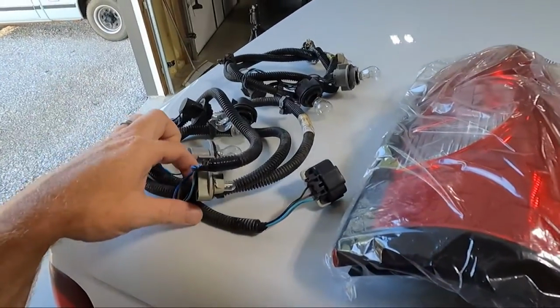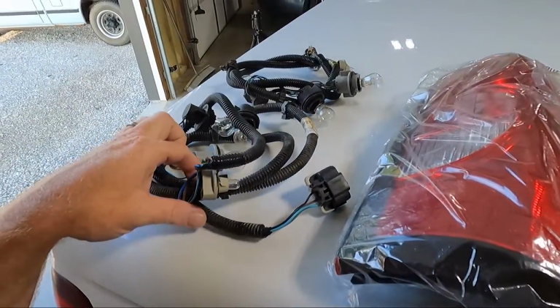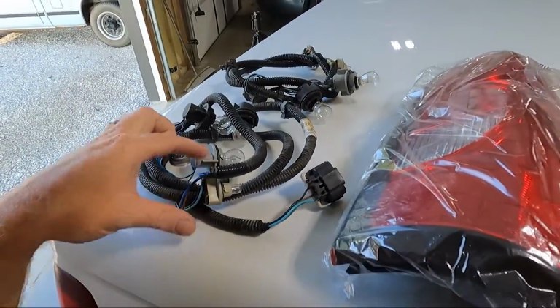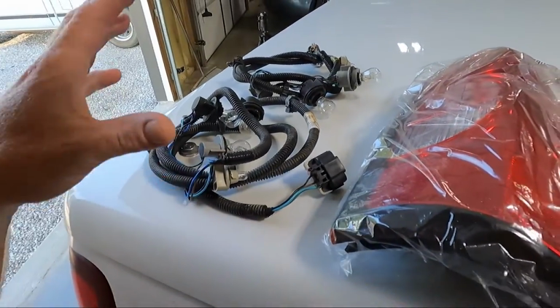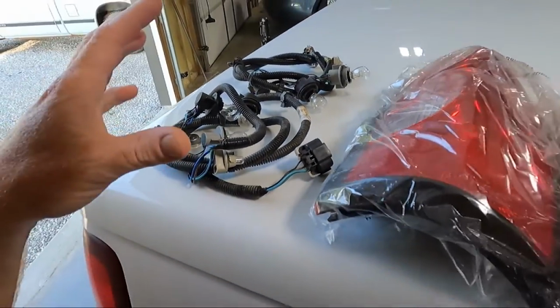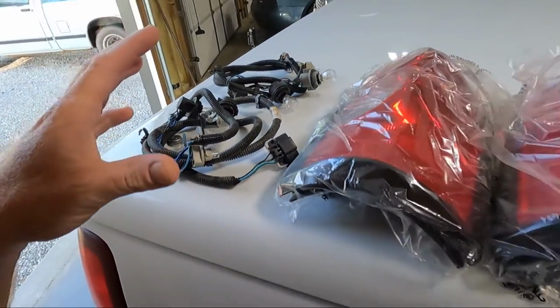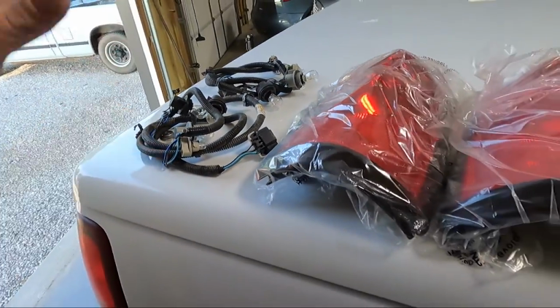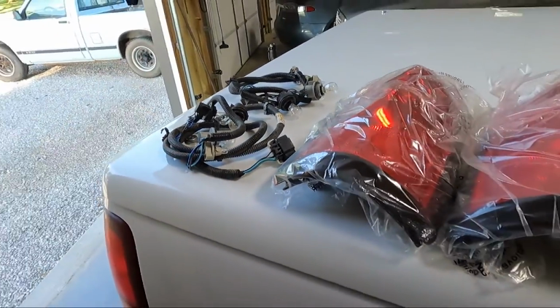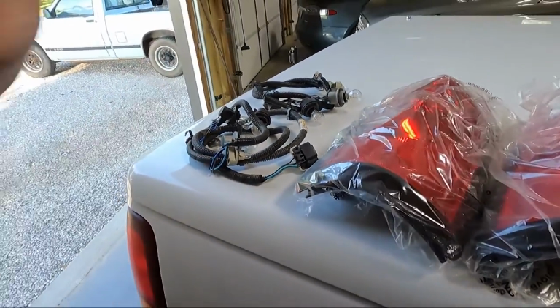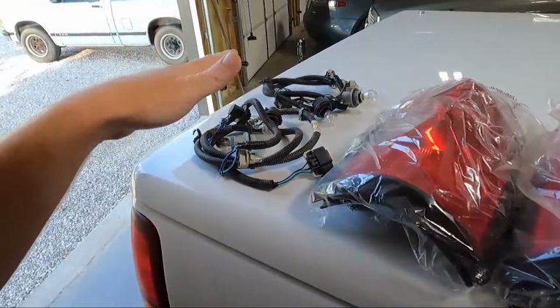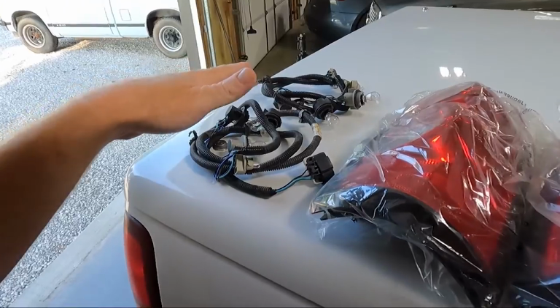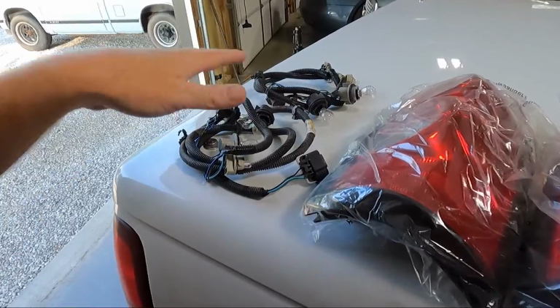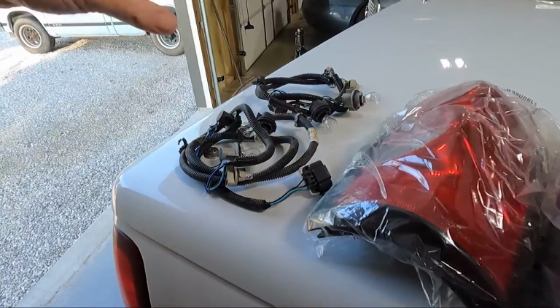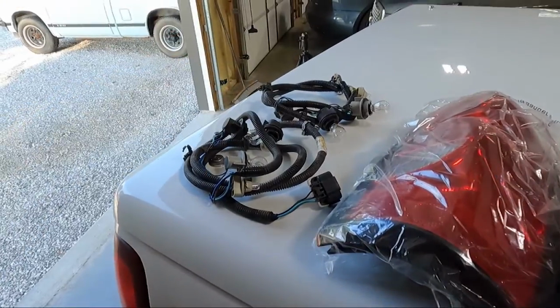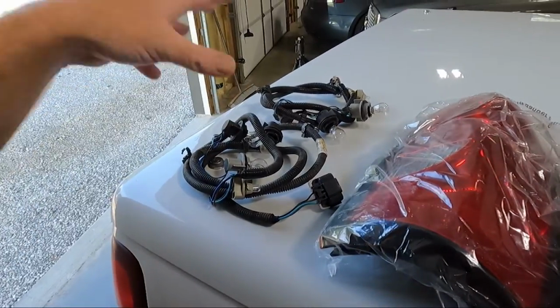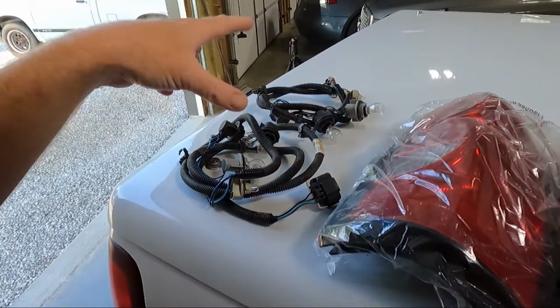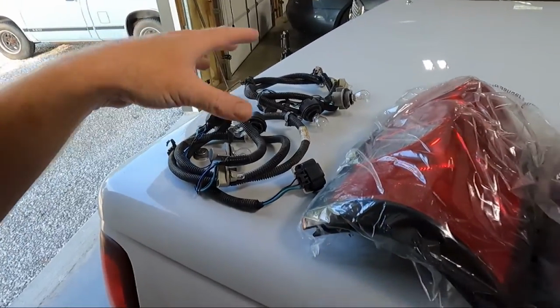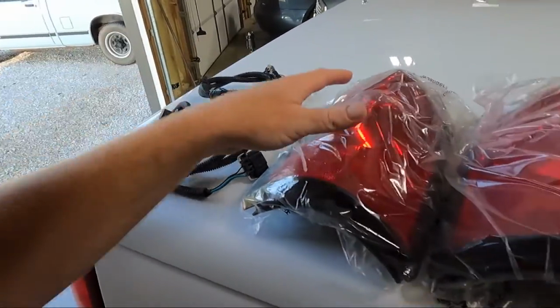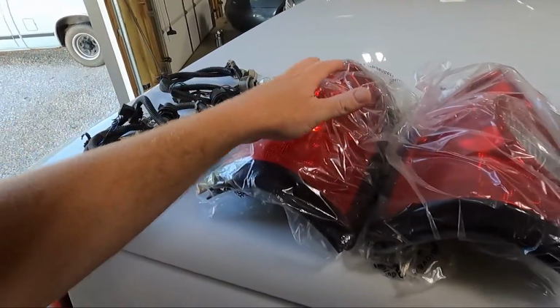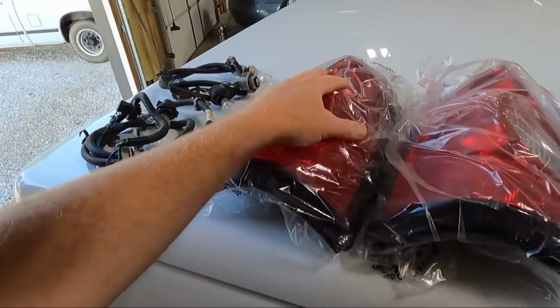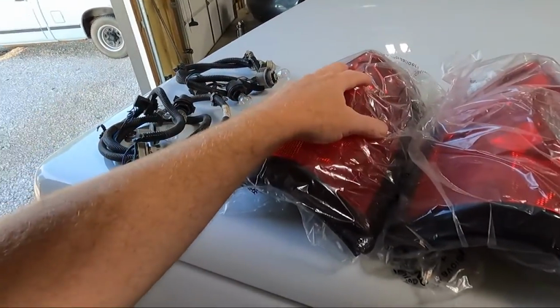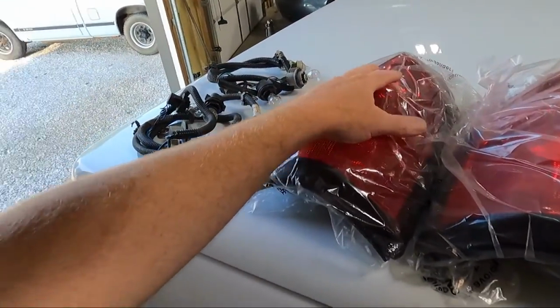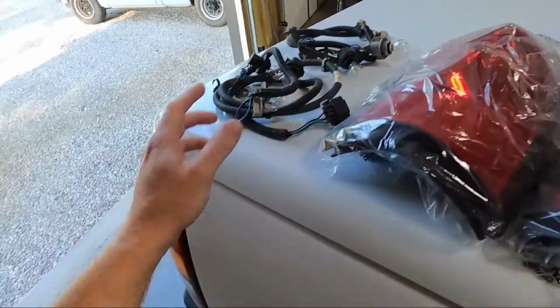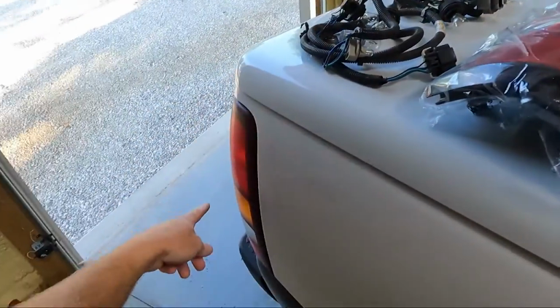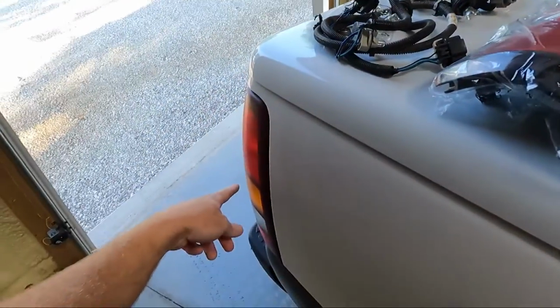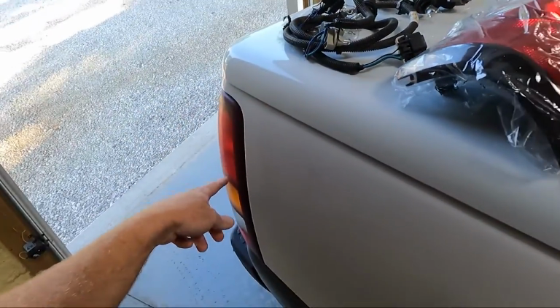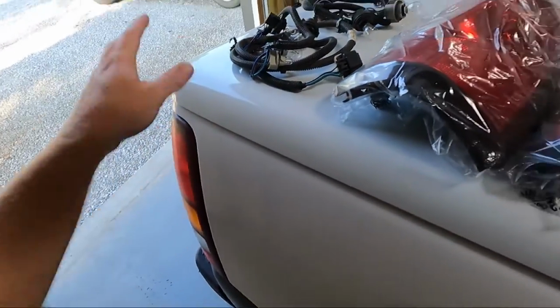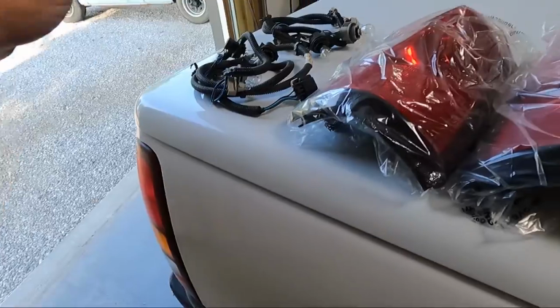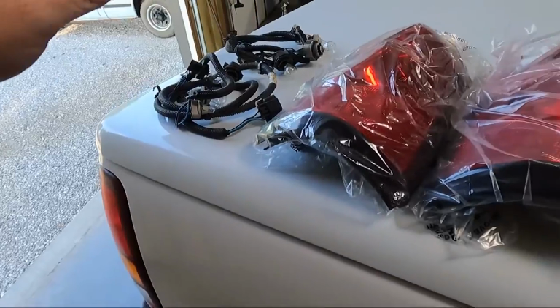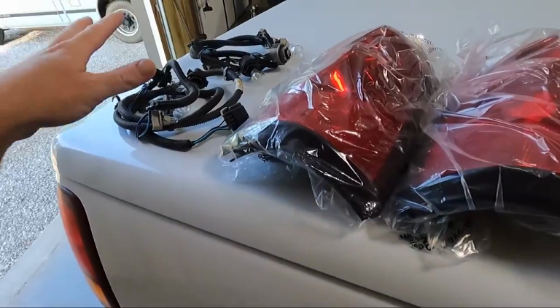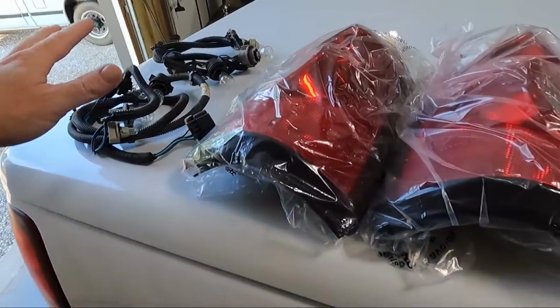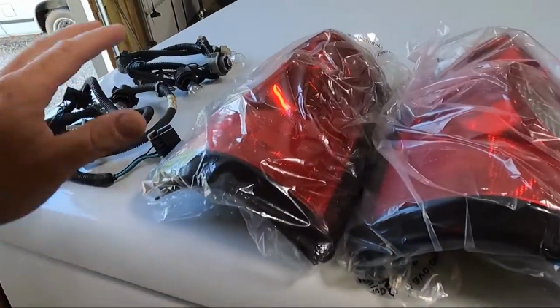I literally just wanted a plug and play option. So I'm going to be putting those in because there are four lights in these newer ones and there's only three in the old ones. So we'll be fixing that.